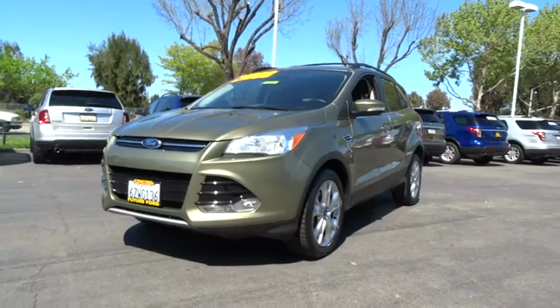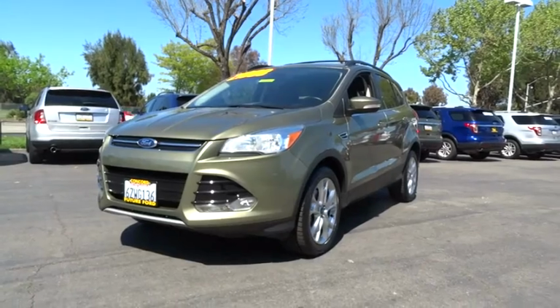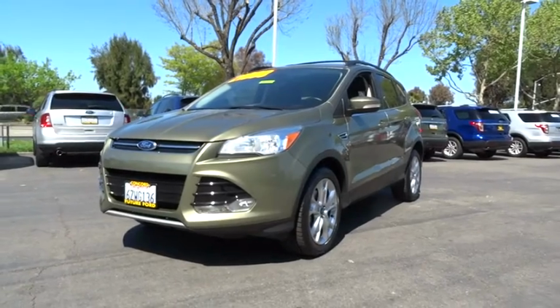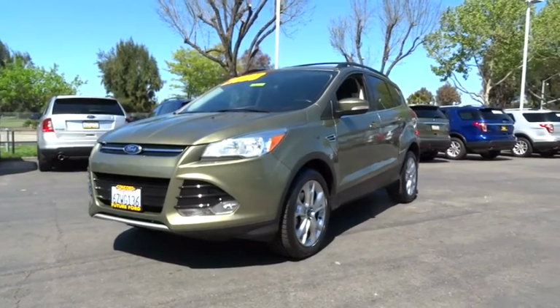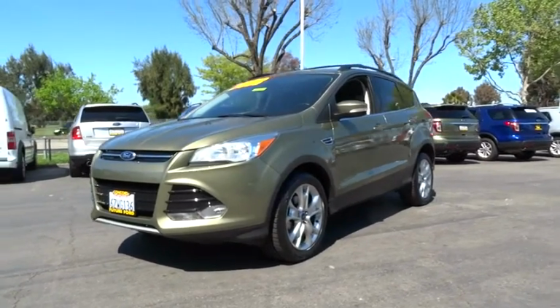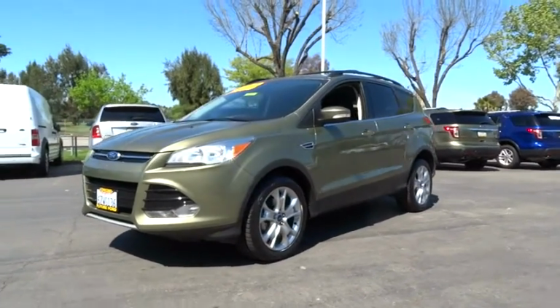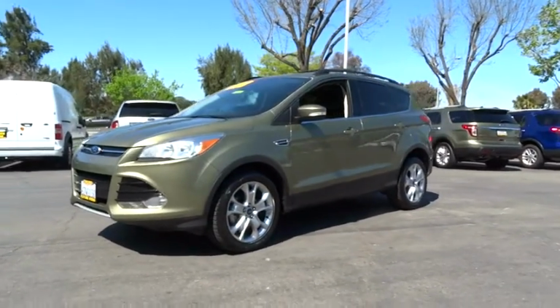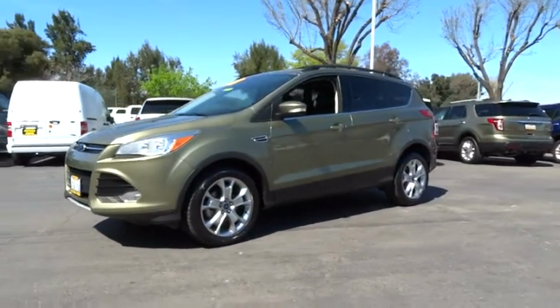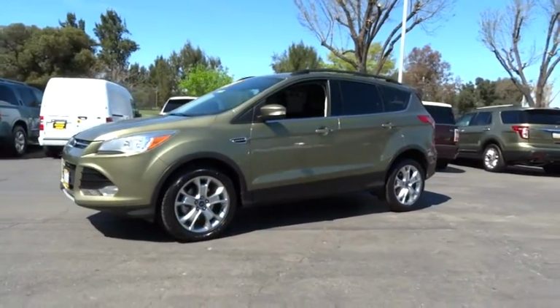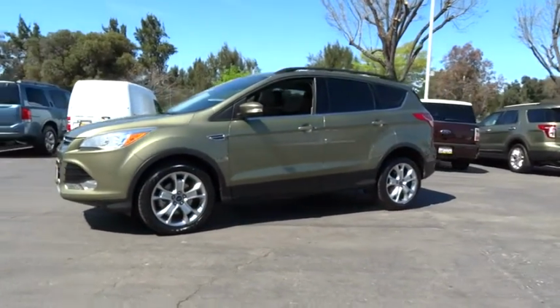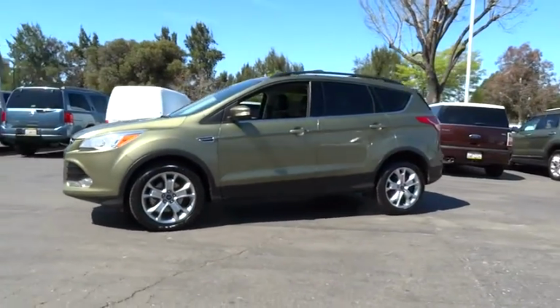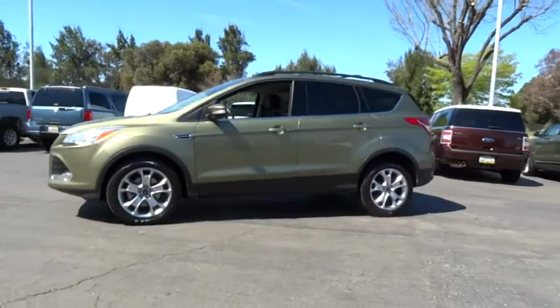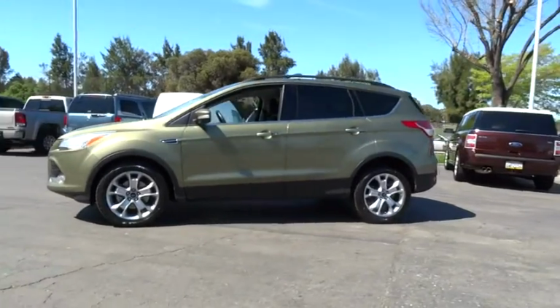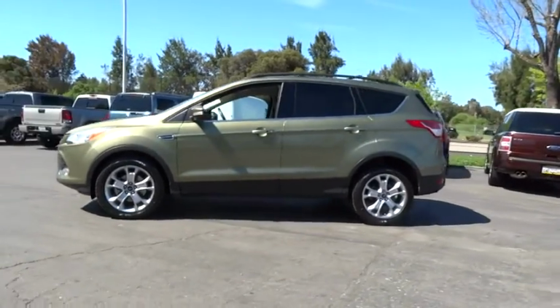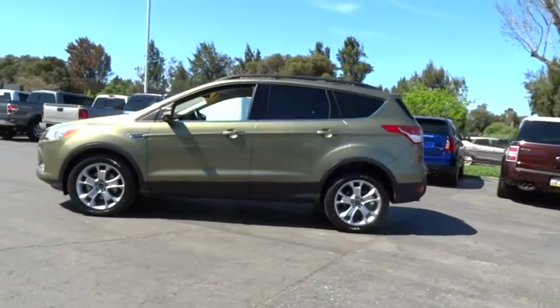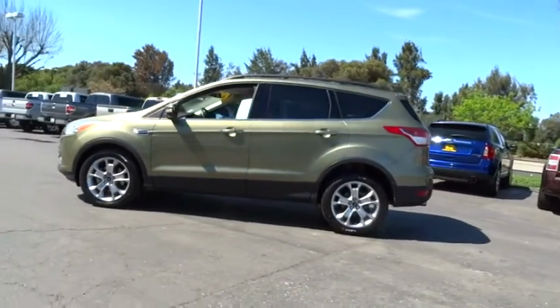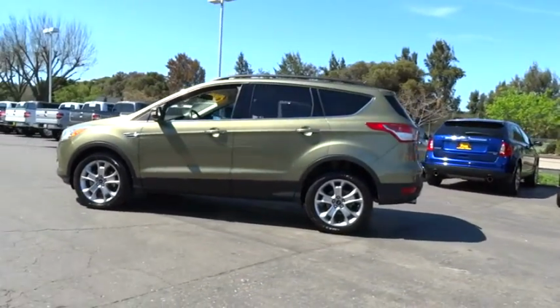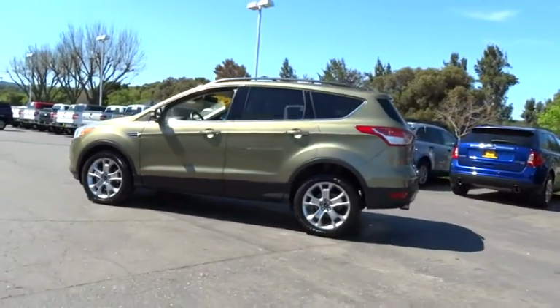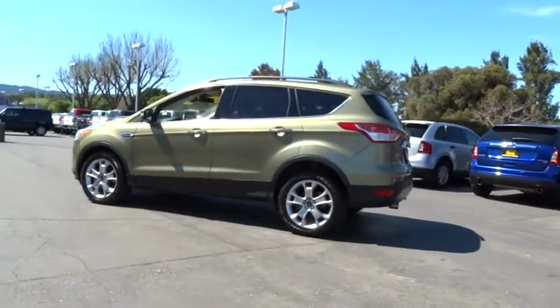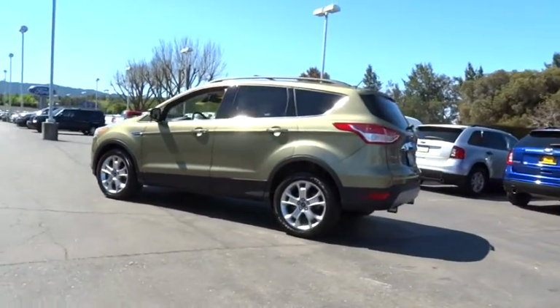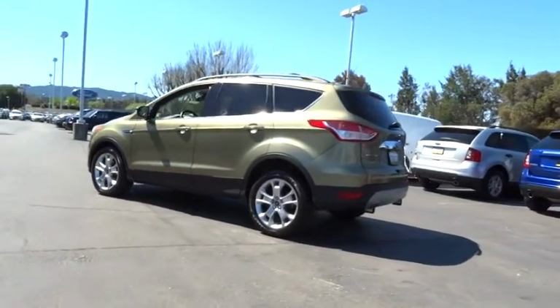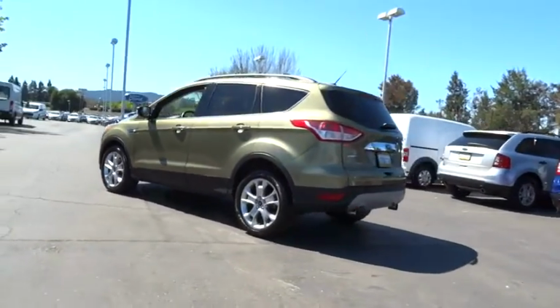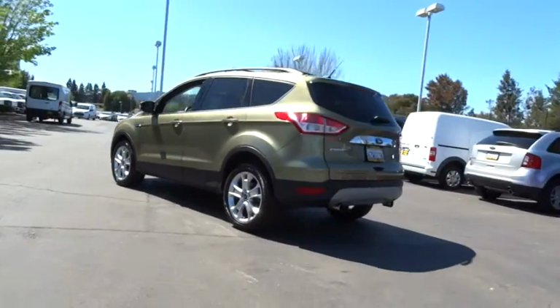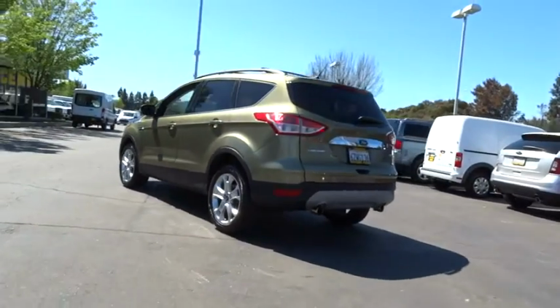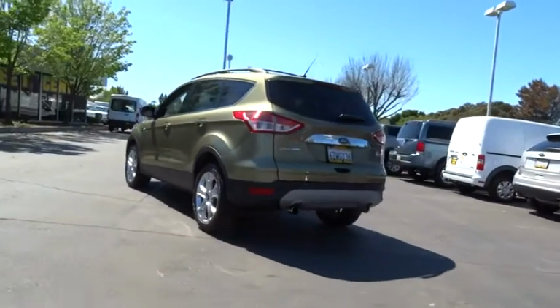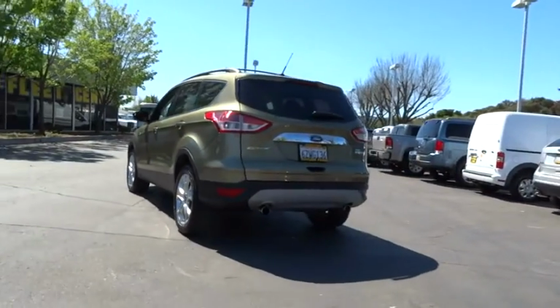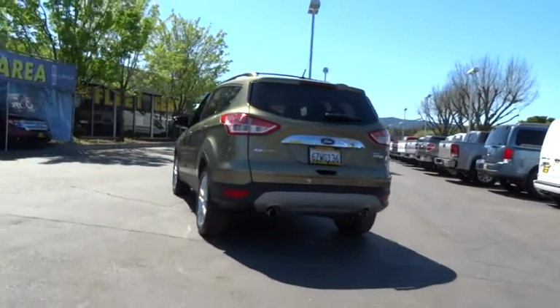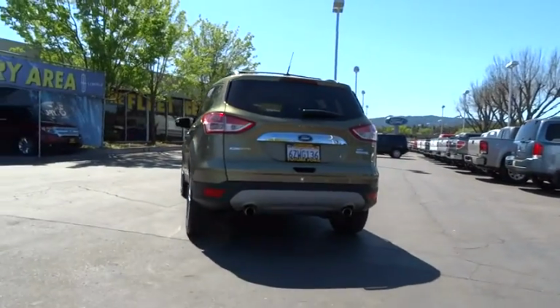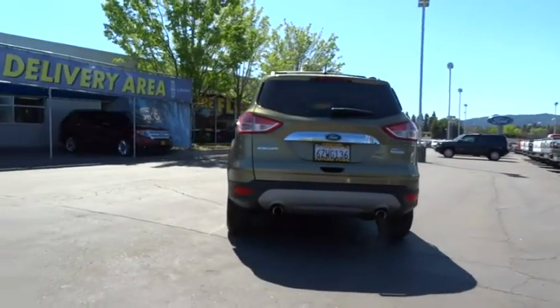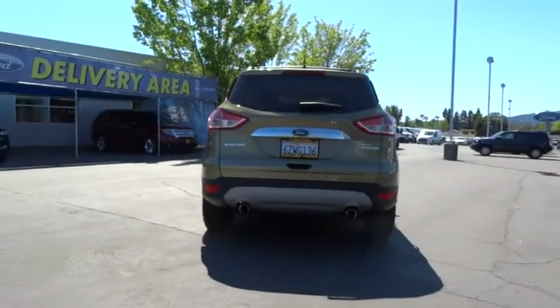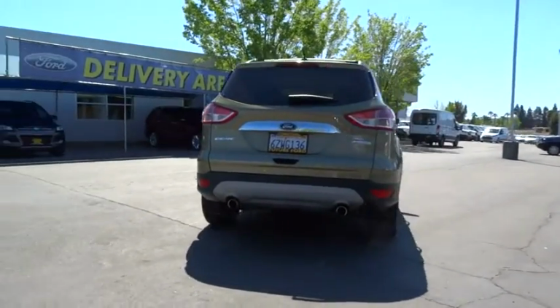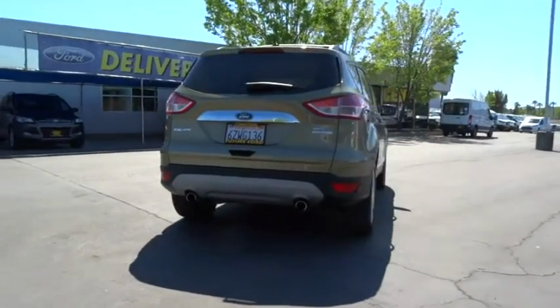The 2013 Escape. Gas engines flex, tow, sip, and go with Ford Escape, and is priced below $25,000. This vehicle has less than 50,000 miles. Here are some of this vehicle's great options.